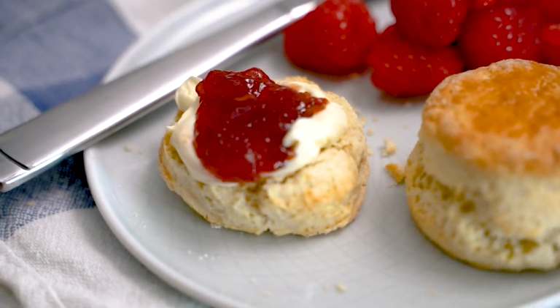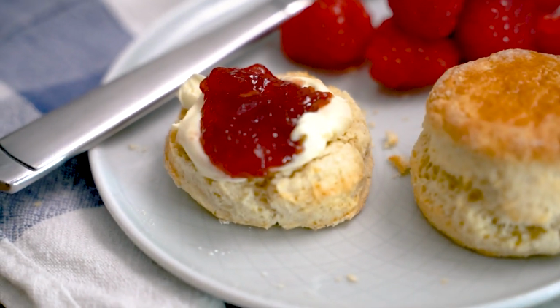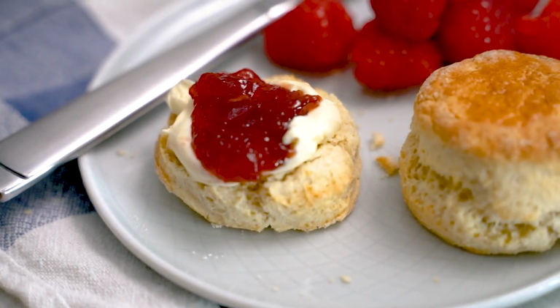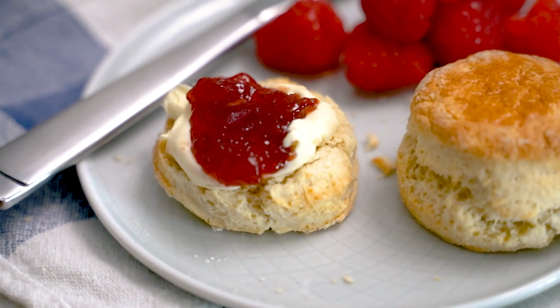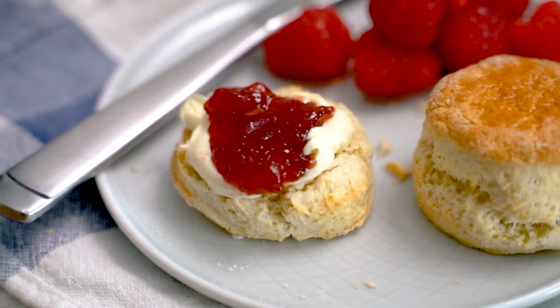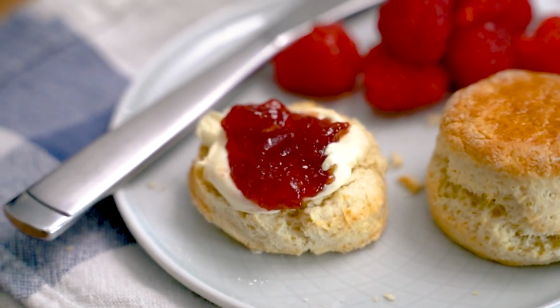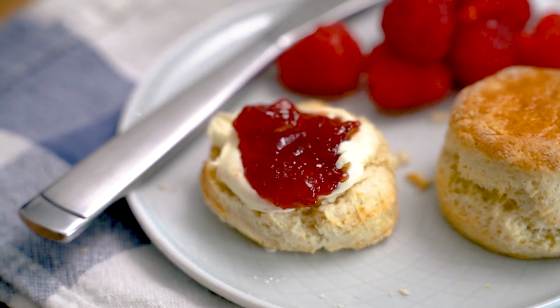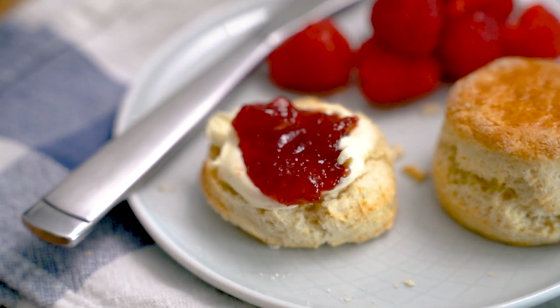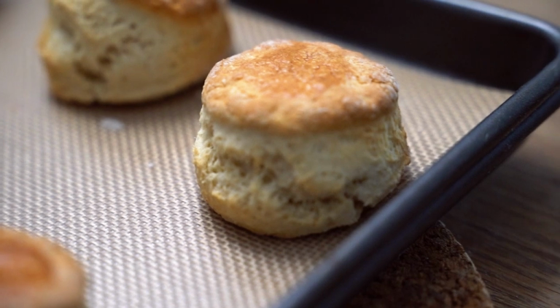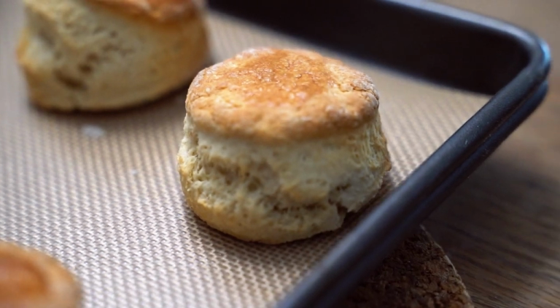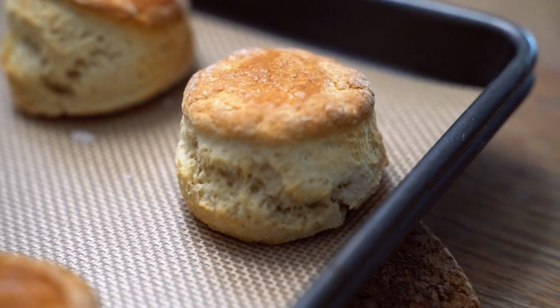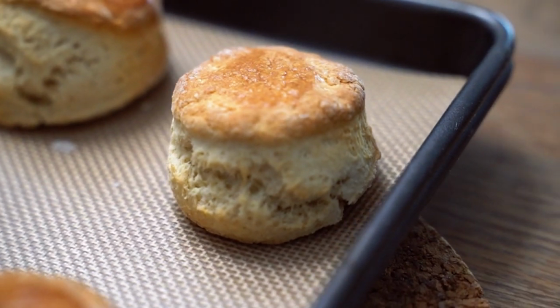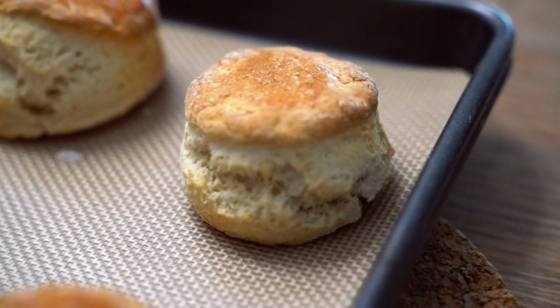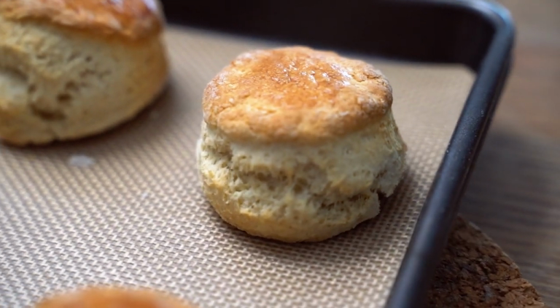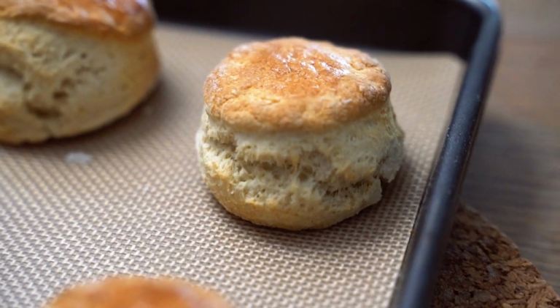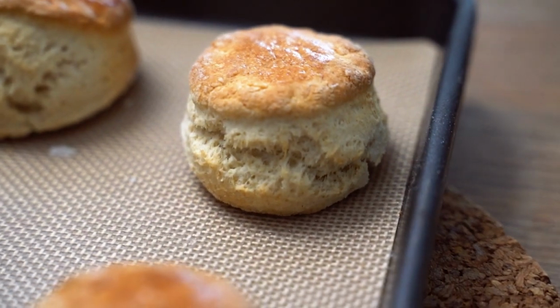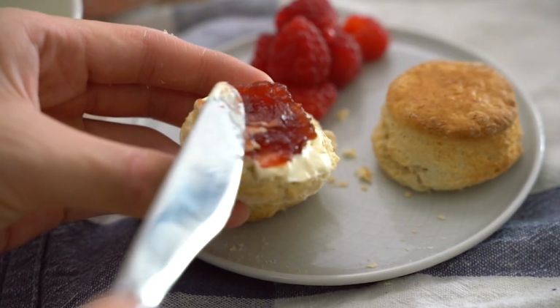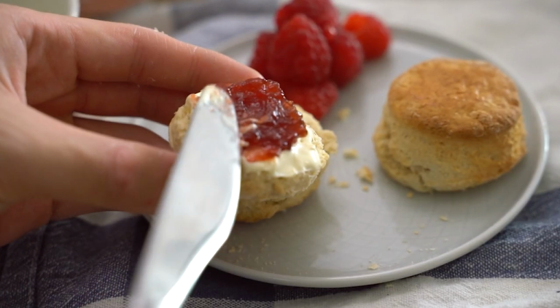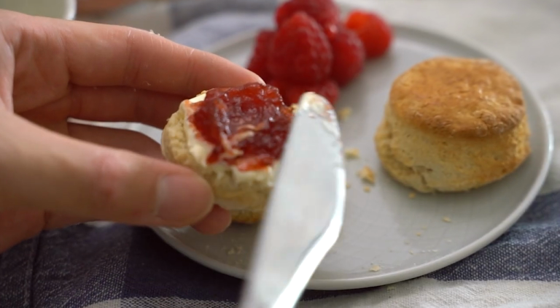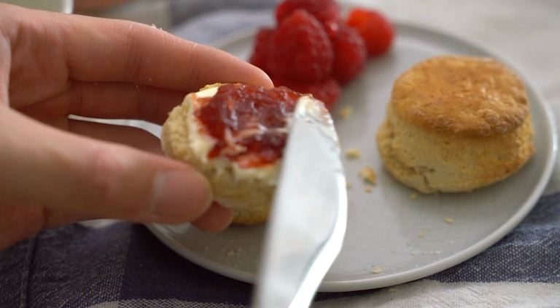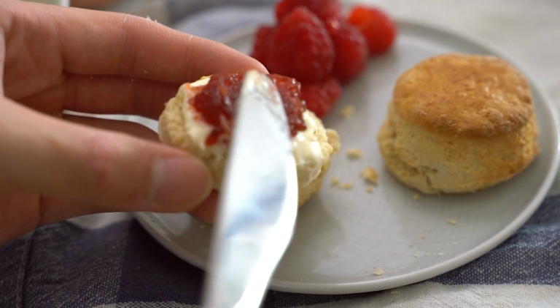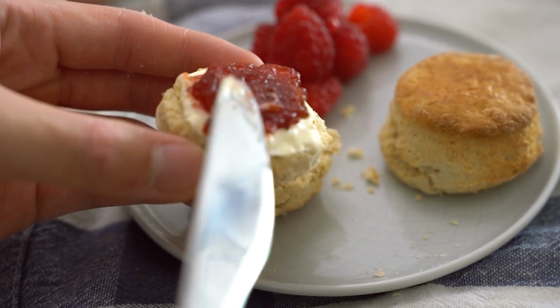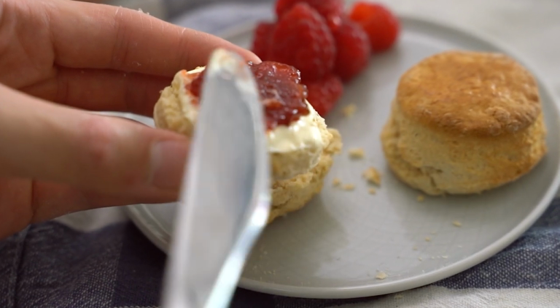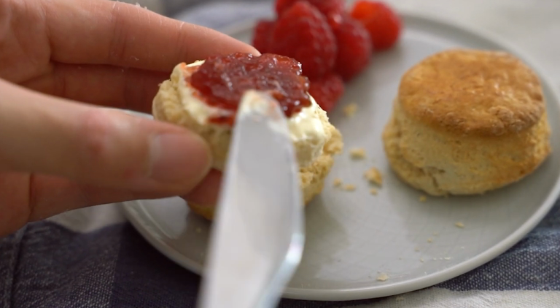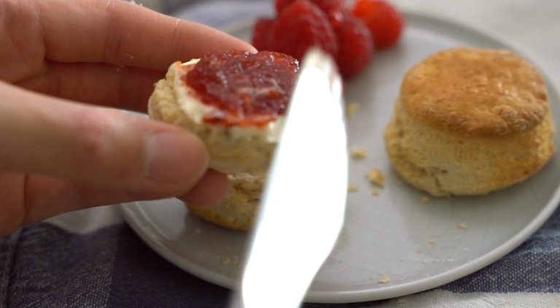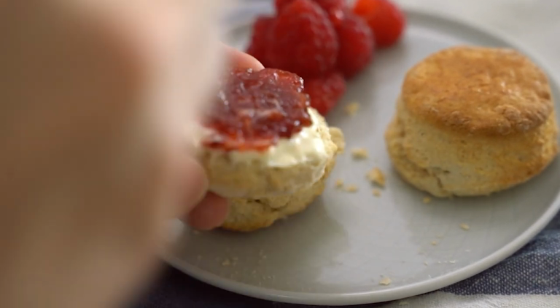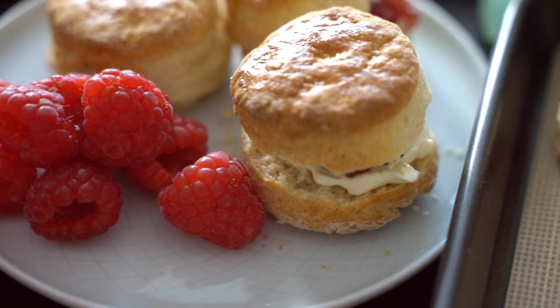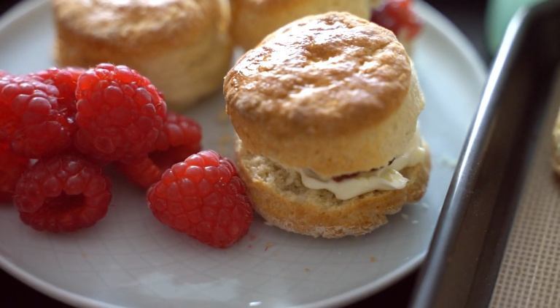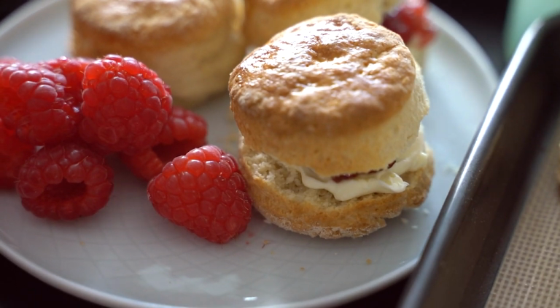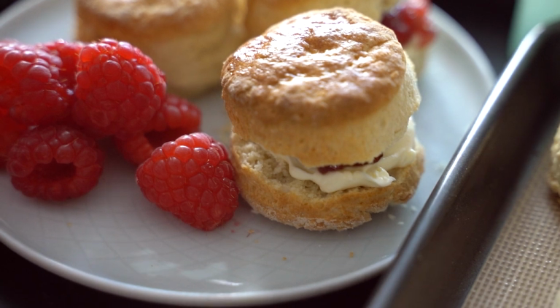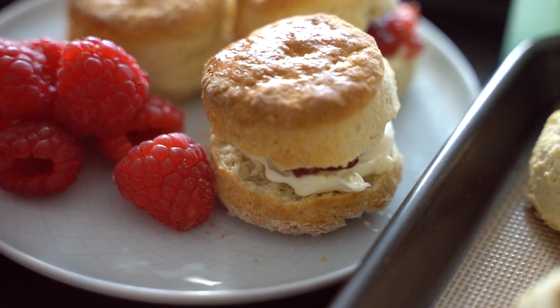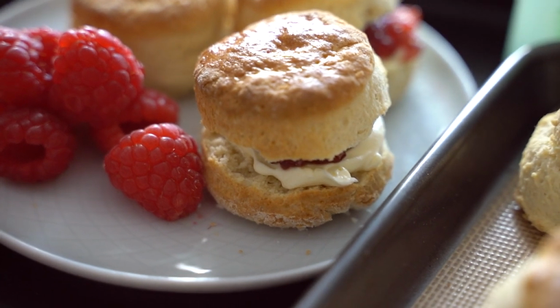Today we have a very British classic — it's the scone. Or should I say the scone? I guess that depends on where you come from. Let me know which you think is the right way of saying it down in the comments below. Anyway, it's Isaac and welcome back to the channel. It's a simple recipe, so let's get started.